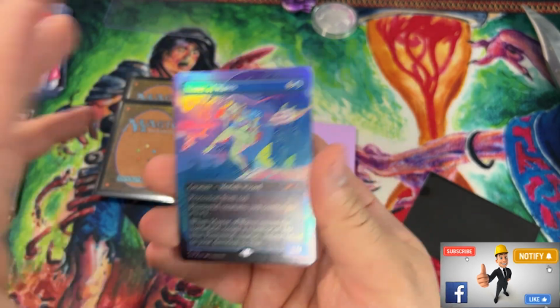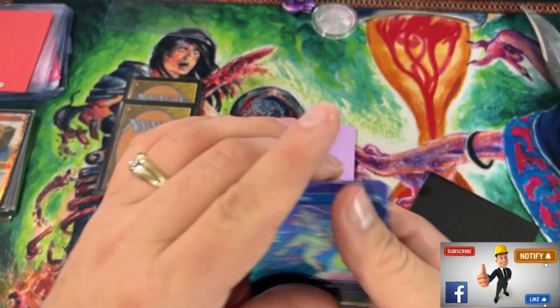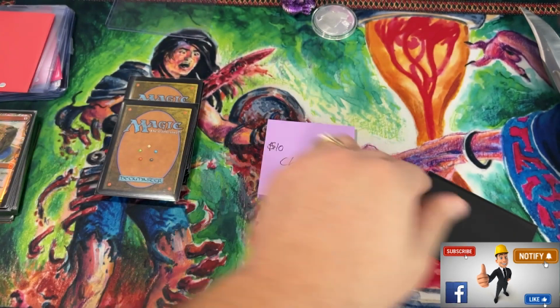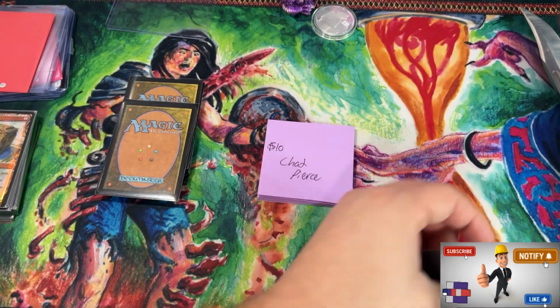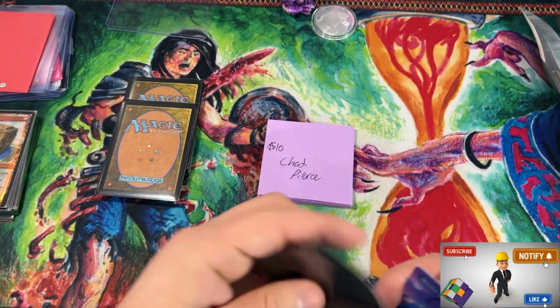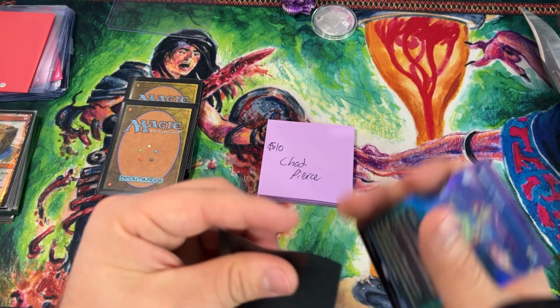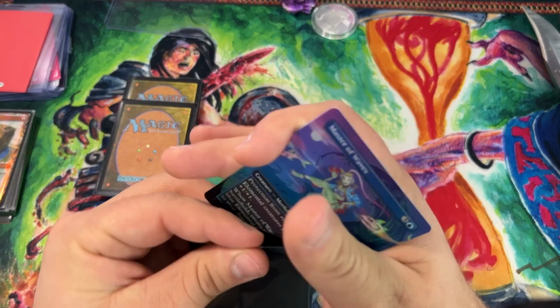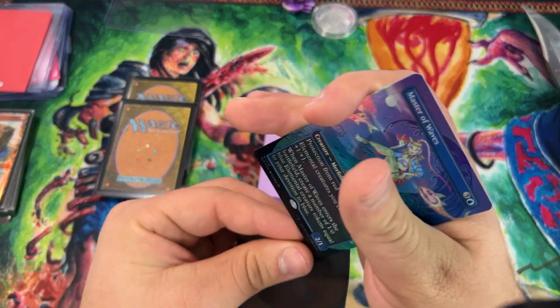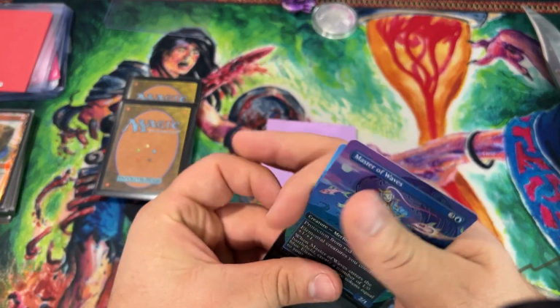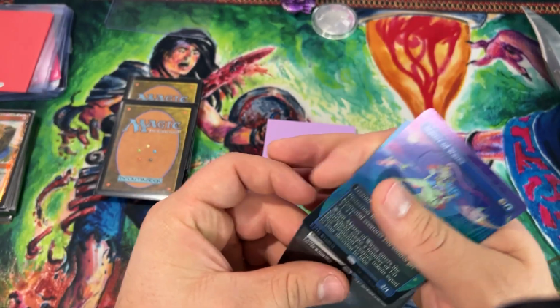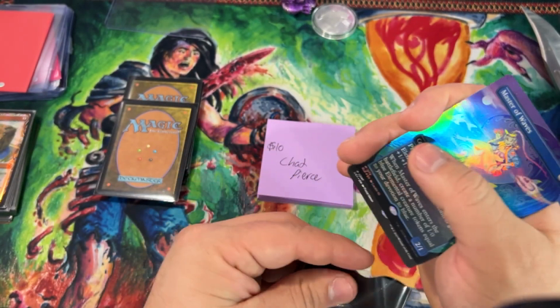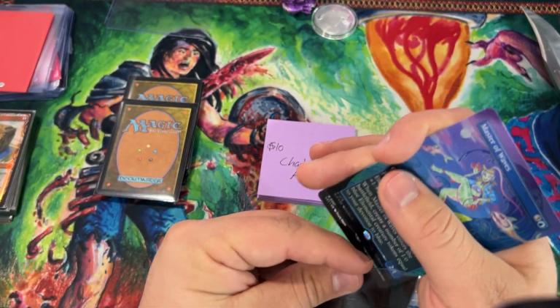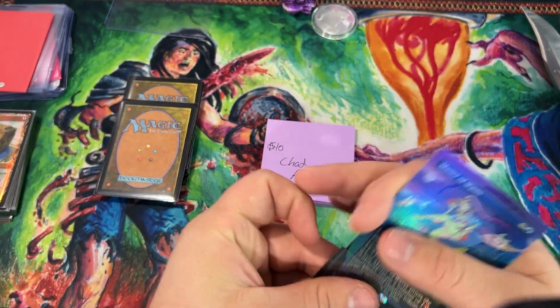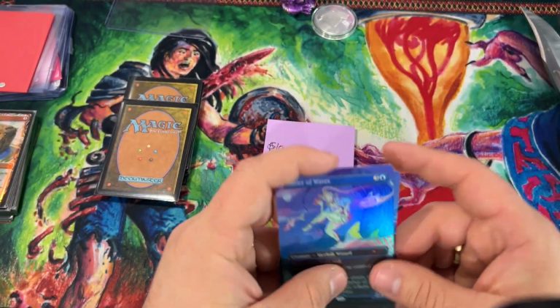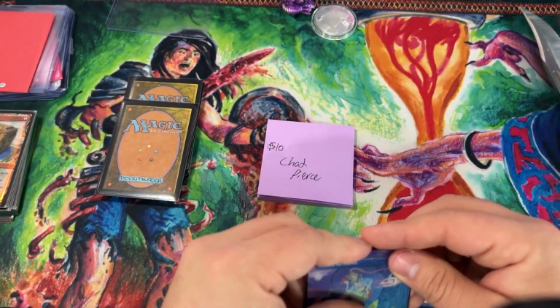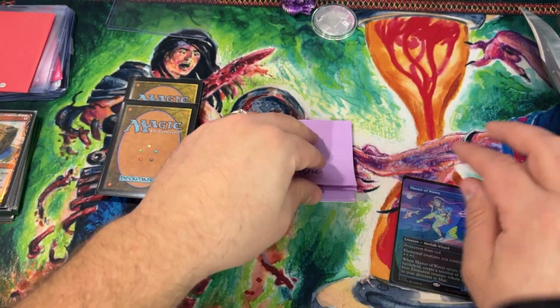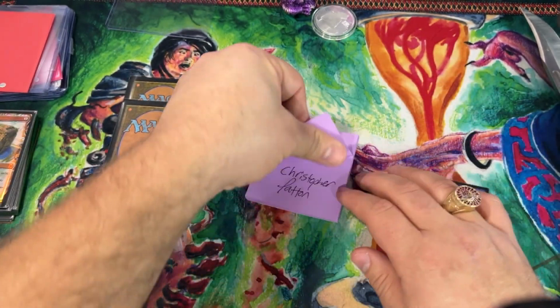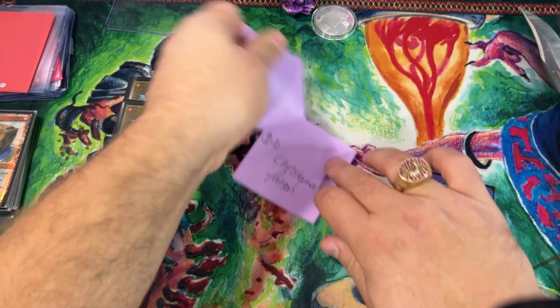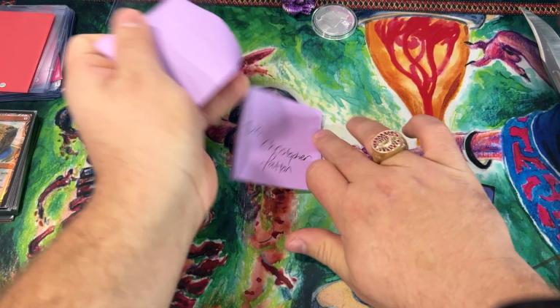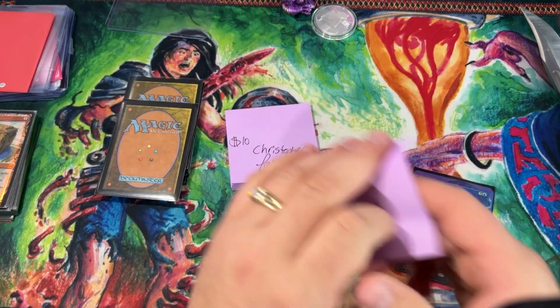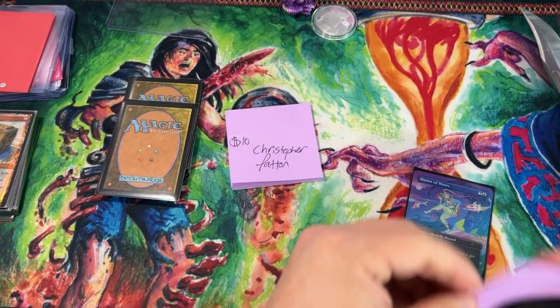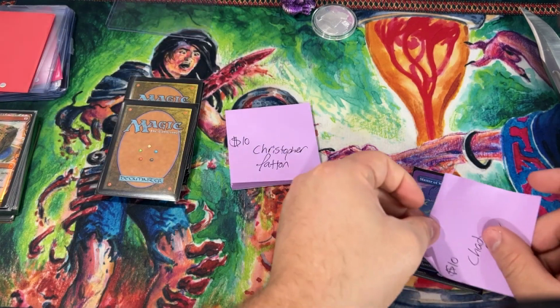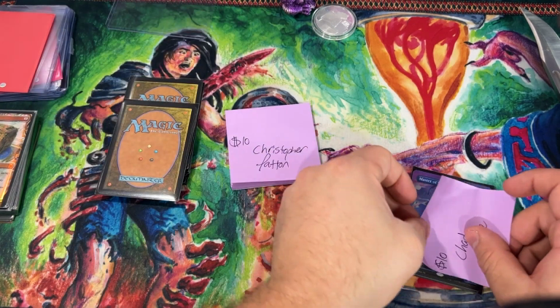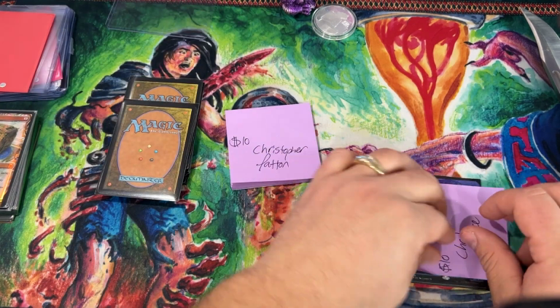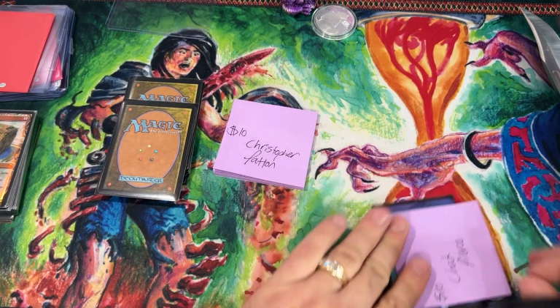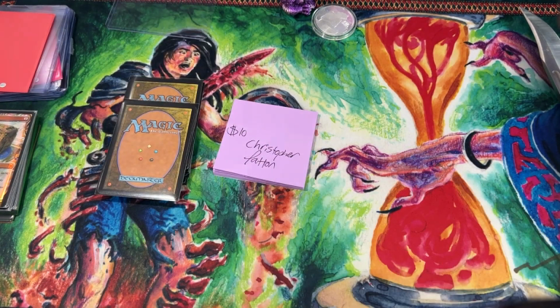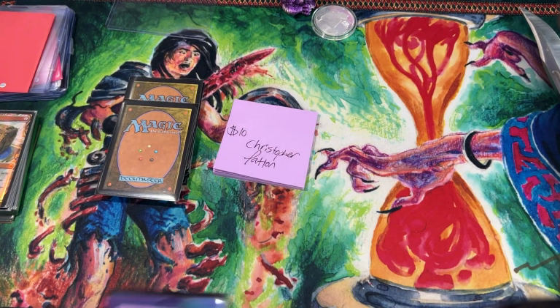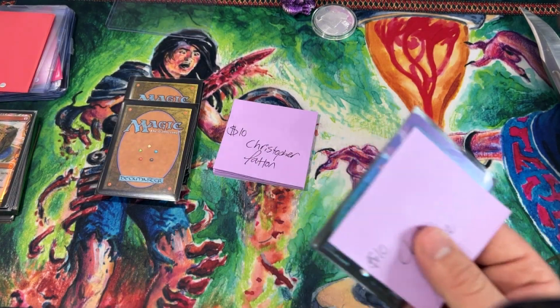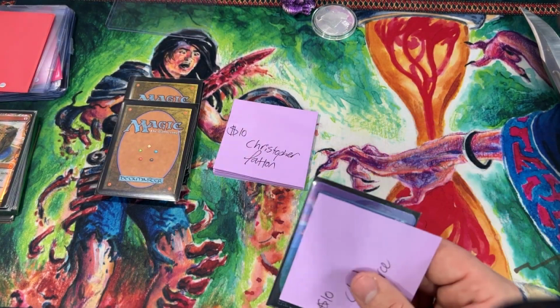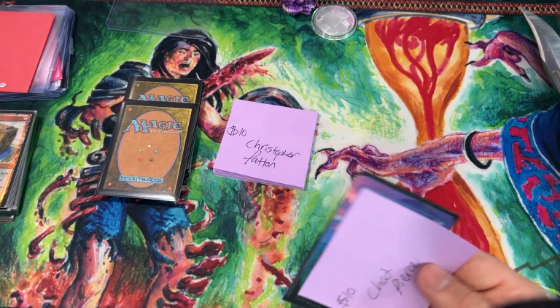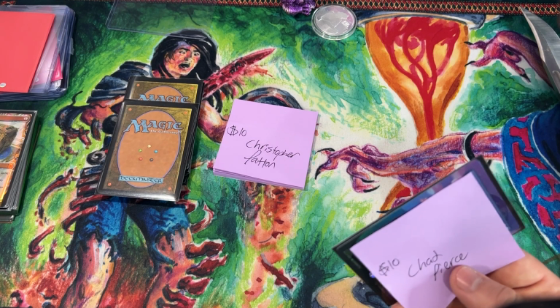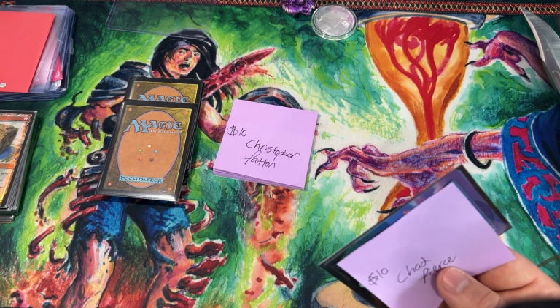Chad Pierce pulls: Master of Waves, secretly in a Restless Anchorage — holy crap! Nice dude, what are you doing? That's insanity for ten dollars a month. Nice Chad, nice!